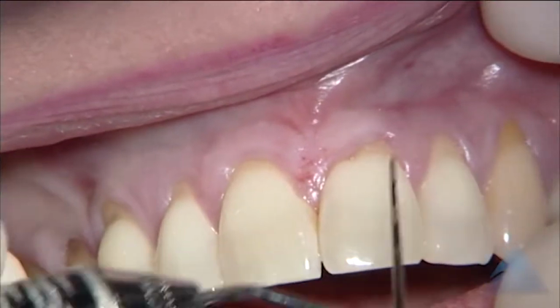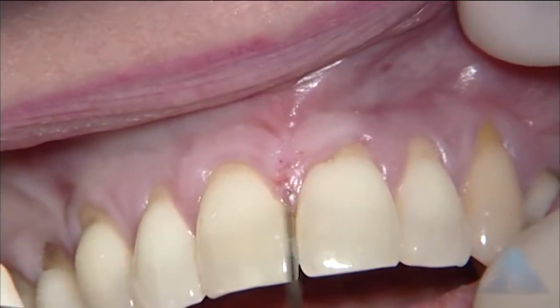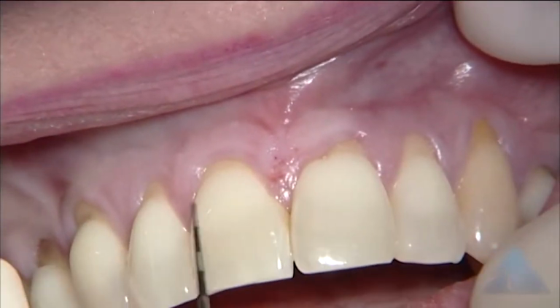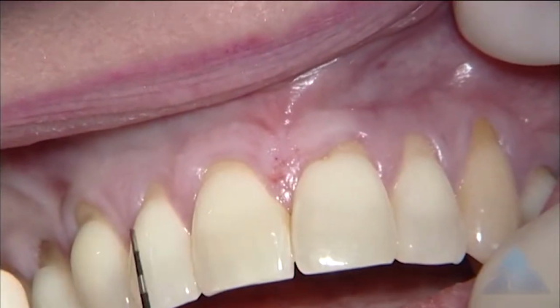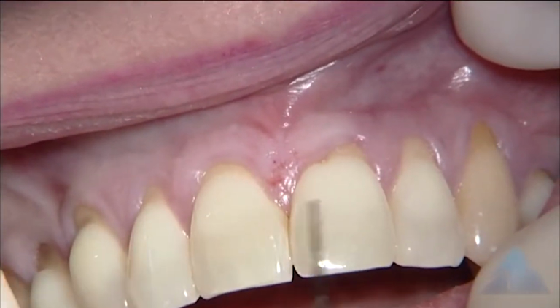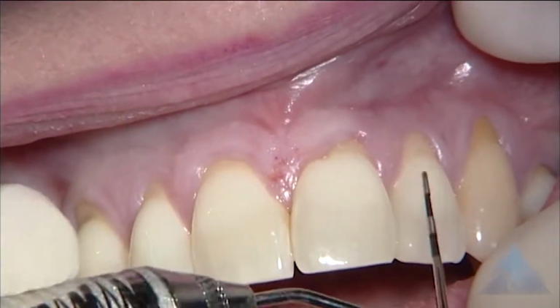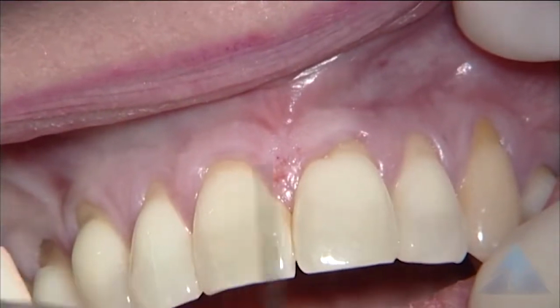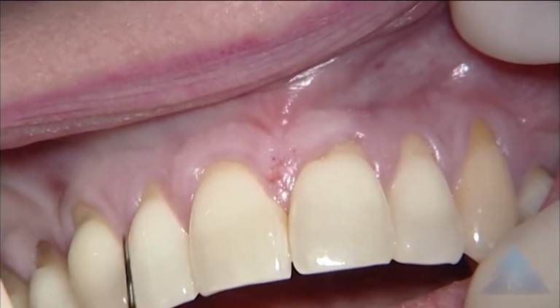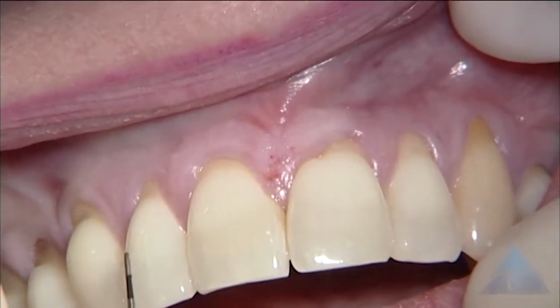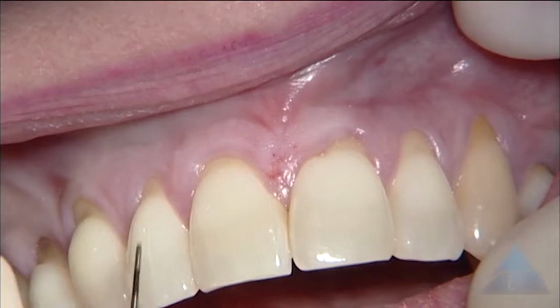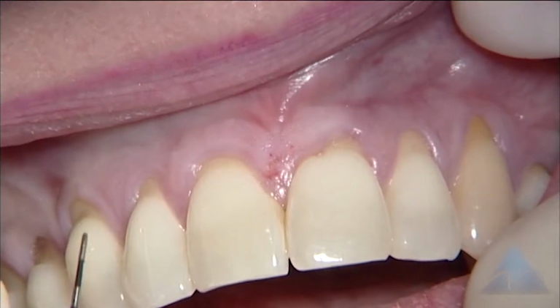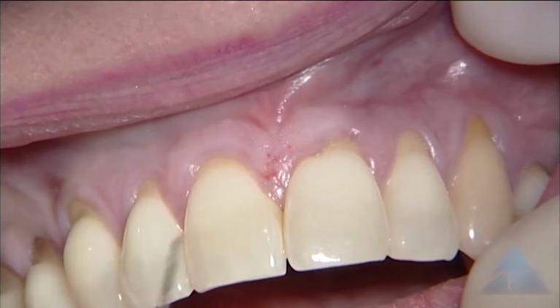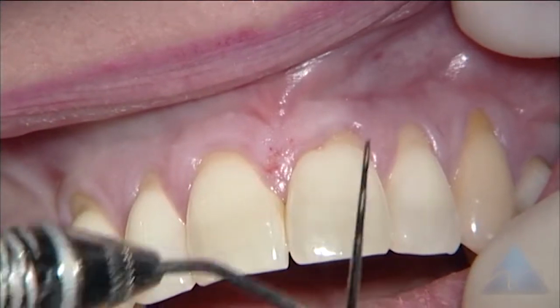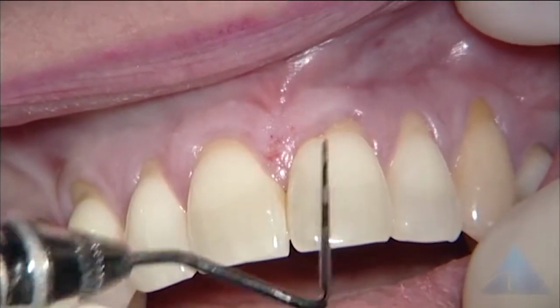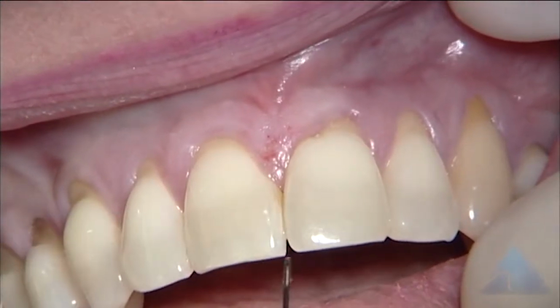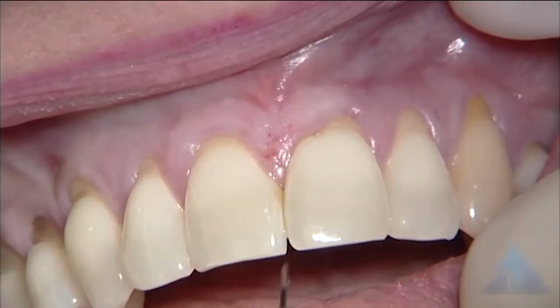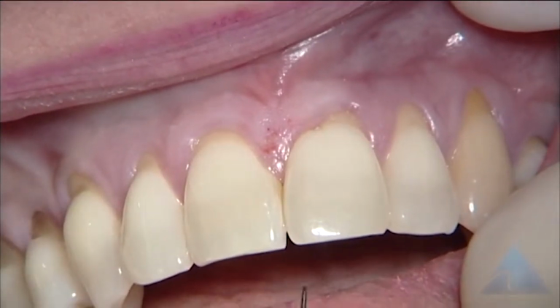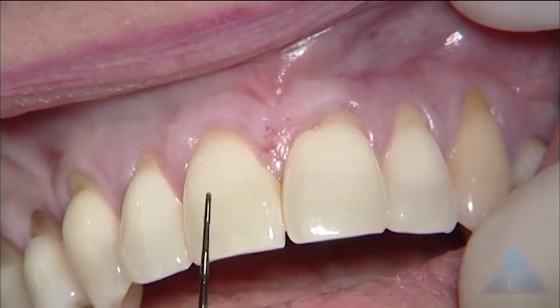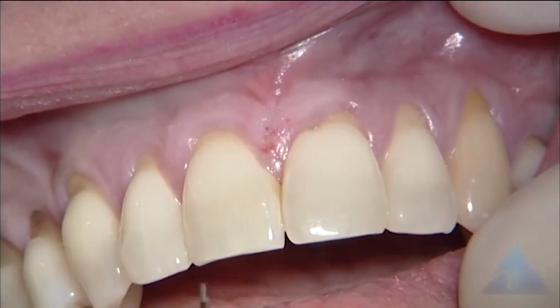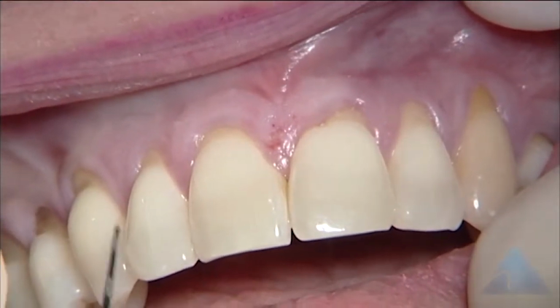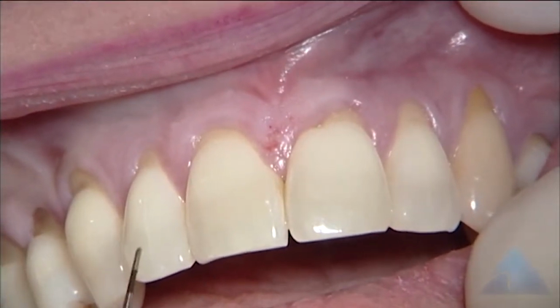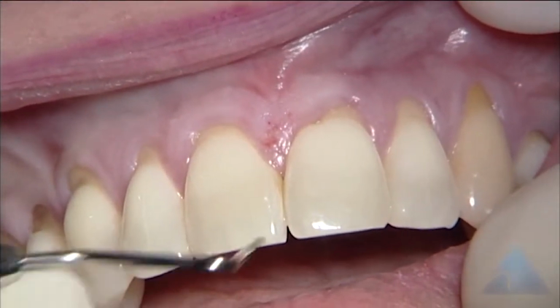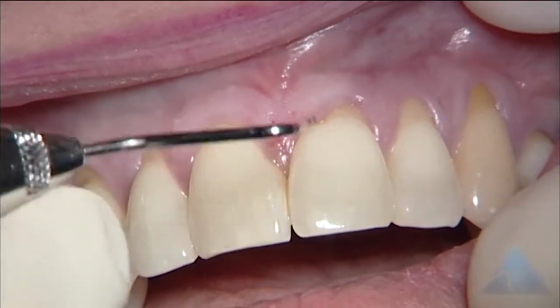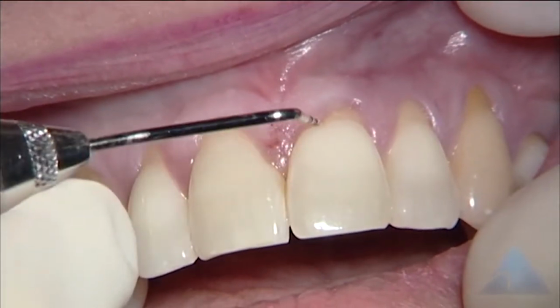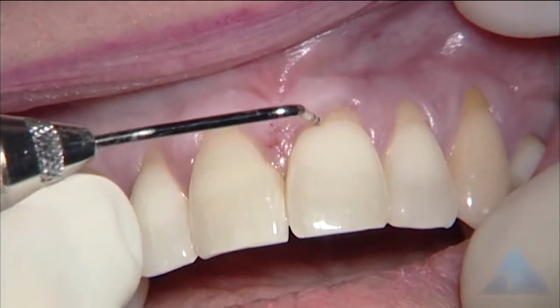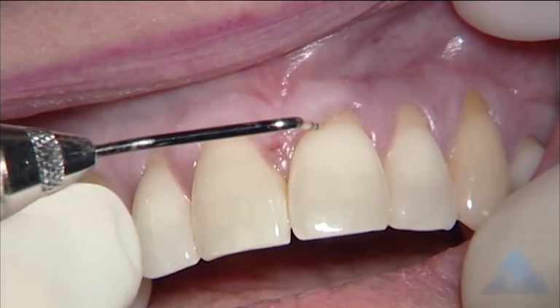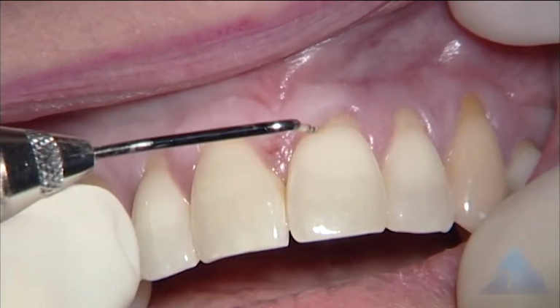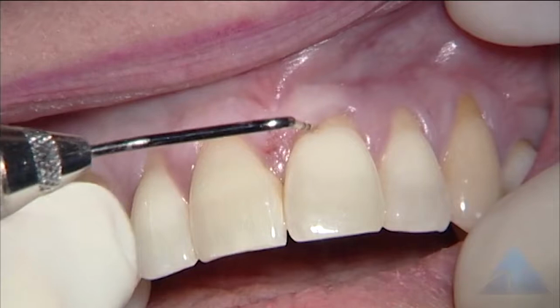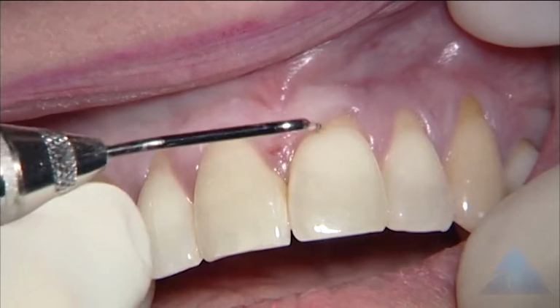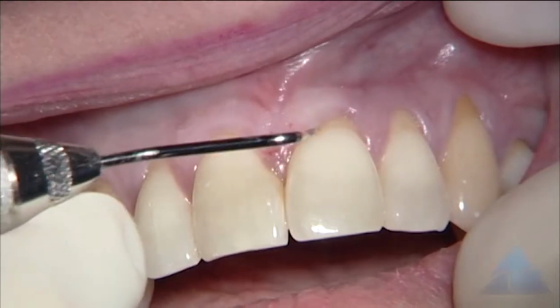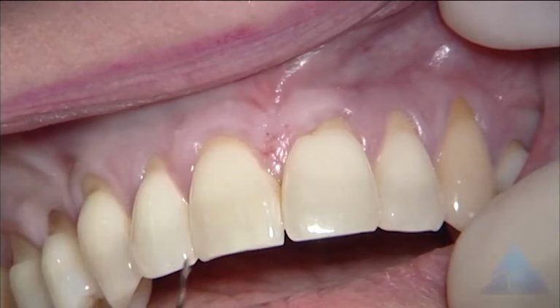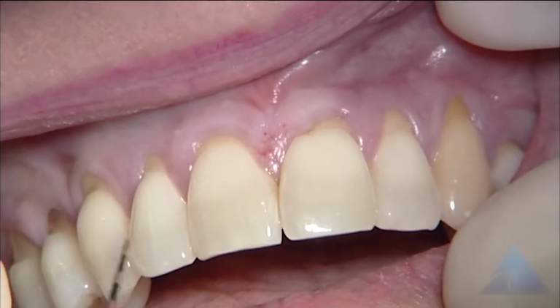So this is more aesthetic root coverage, and preventing sensitivity and root caries and so on. You can see a beginning staining area there — it could be a little staining area.